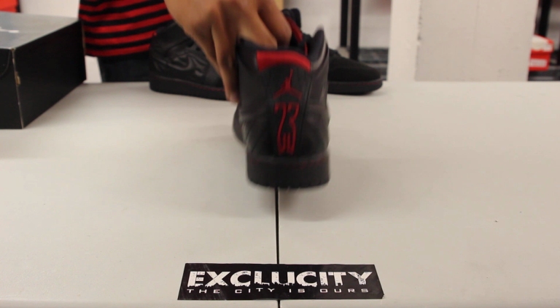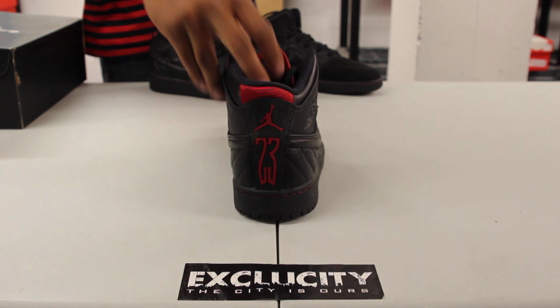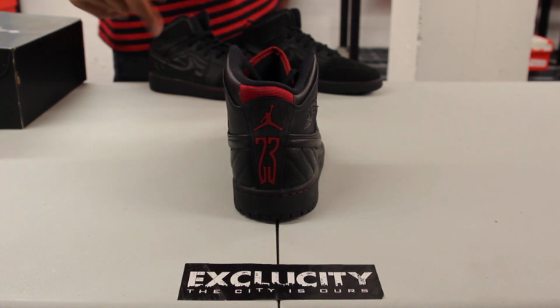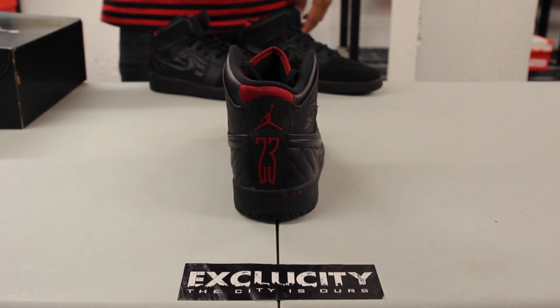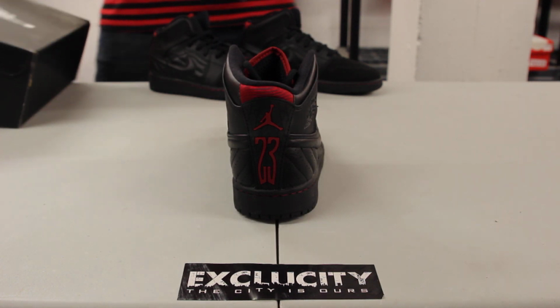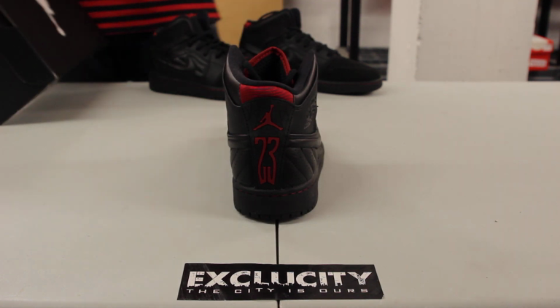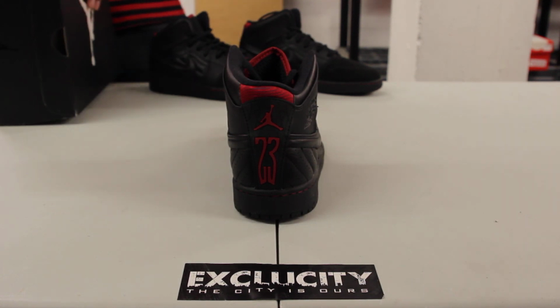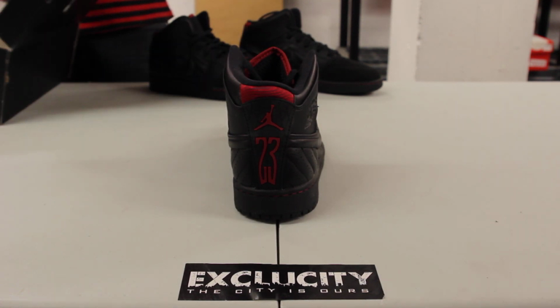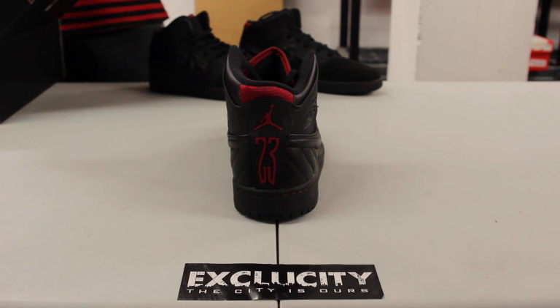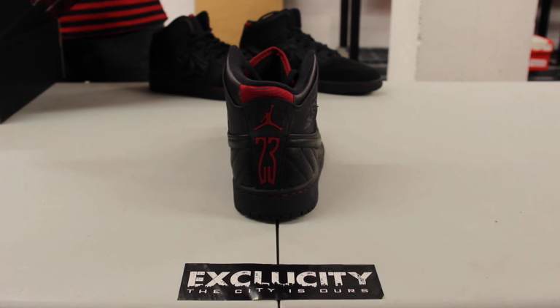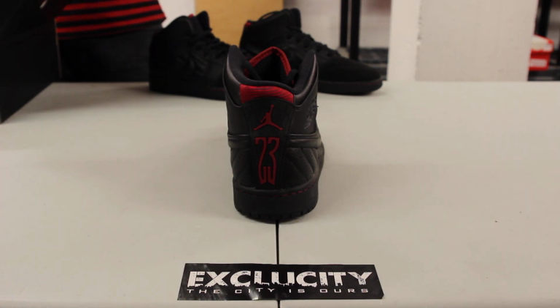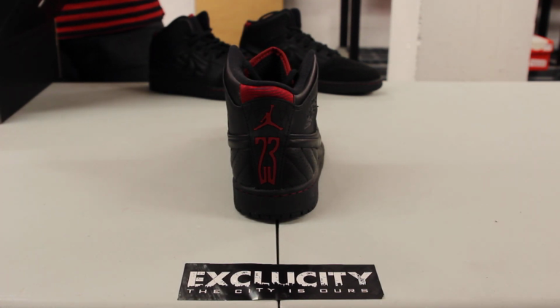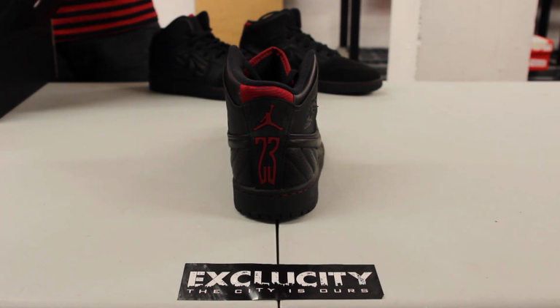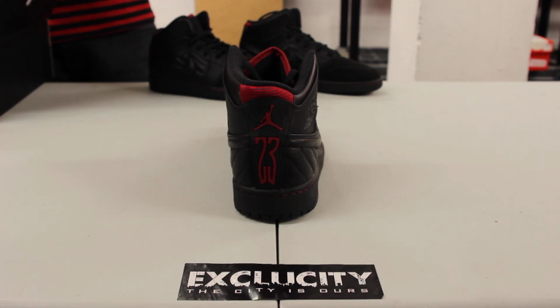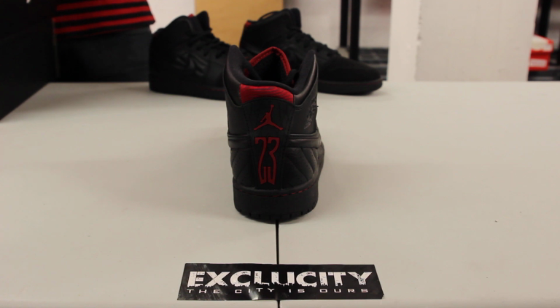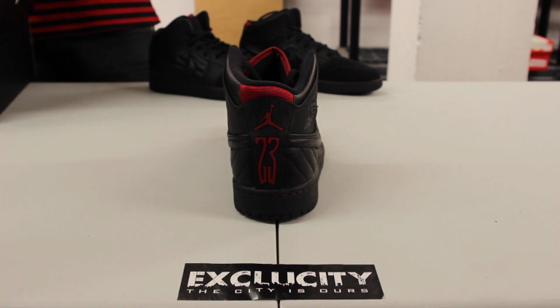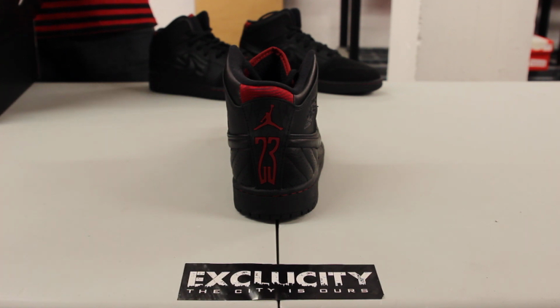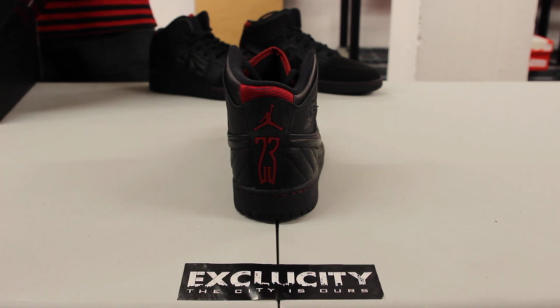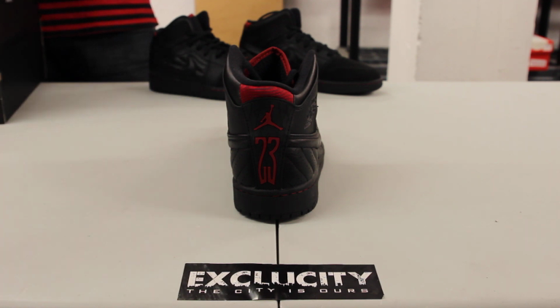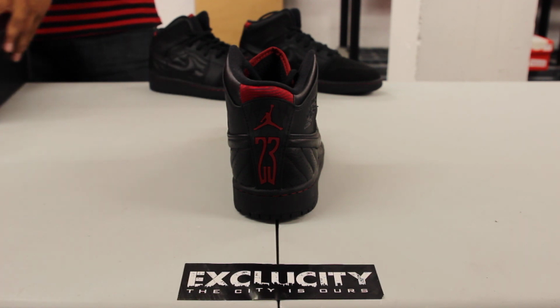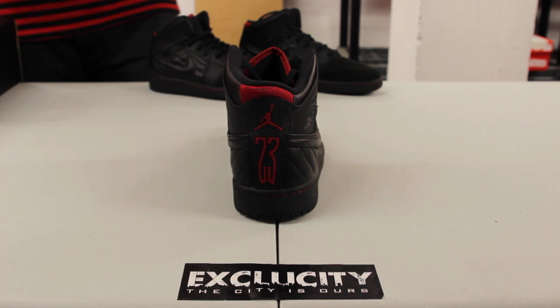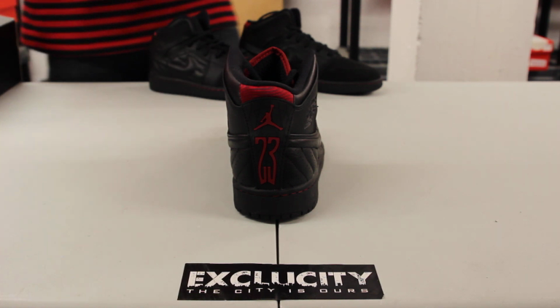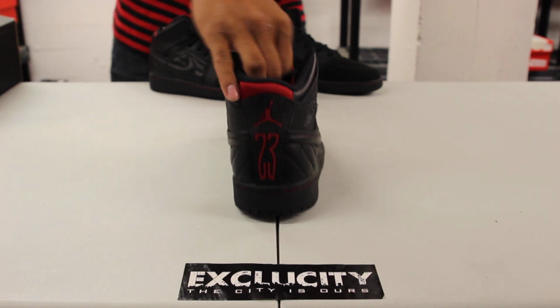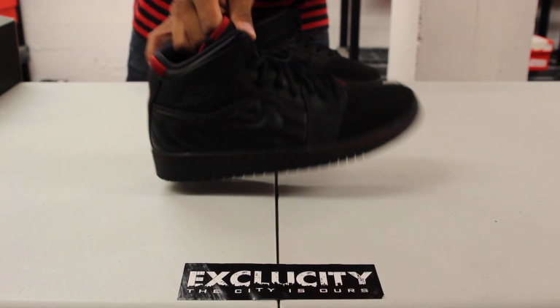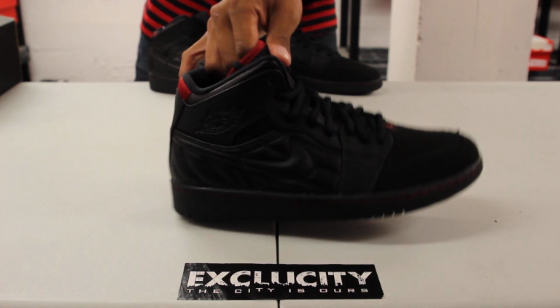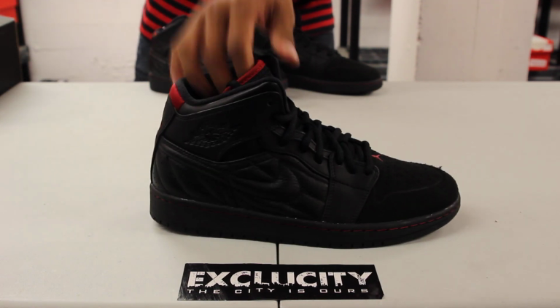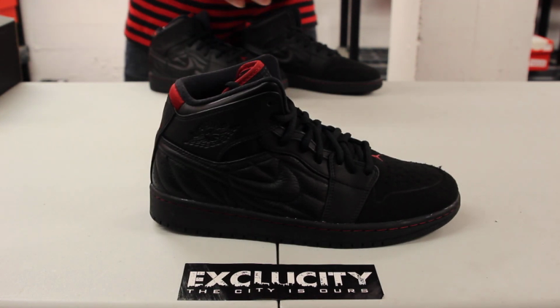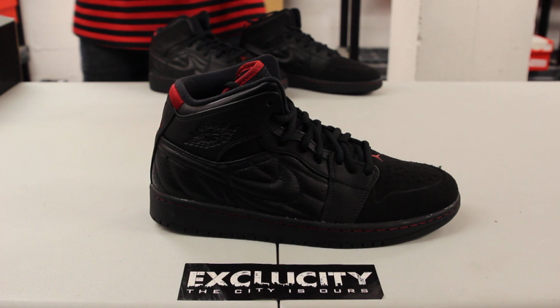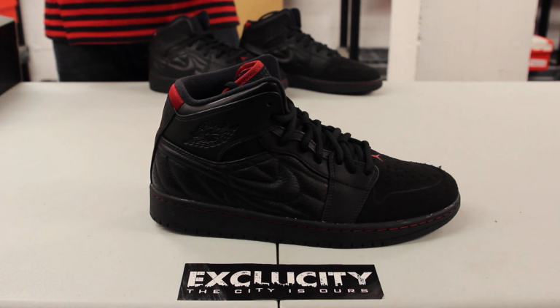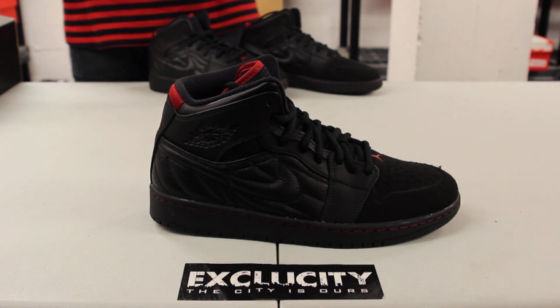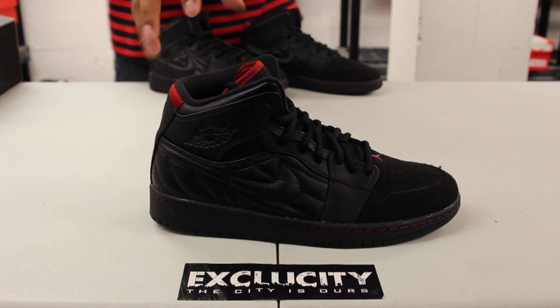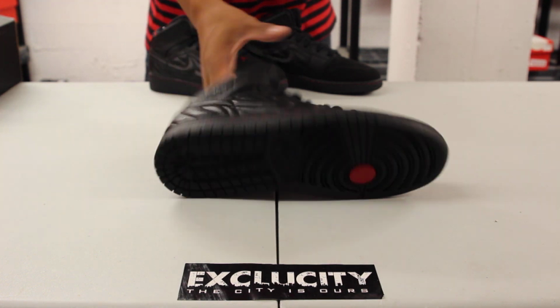You can notice right away we've got some elements from the Air Jordan 14 that are very apparent on the shoe, like that big 23 on the back as well as the padding on the side panel.